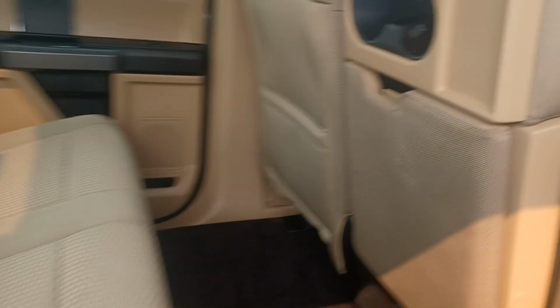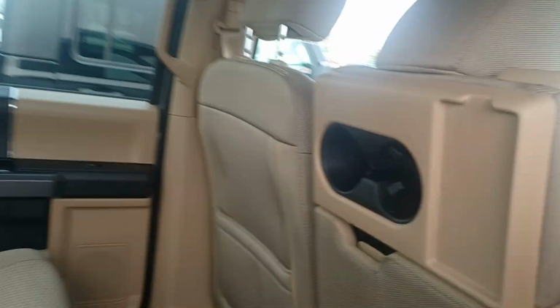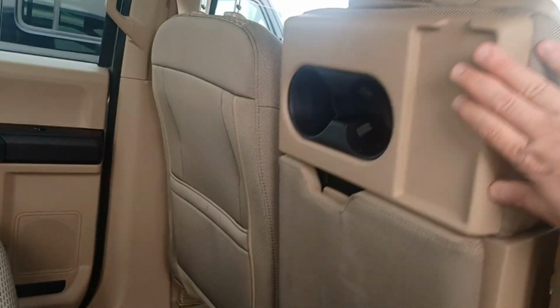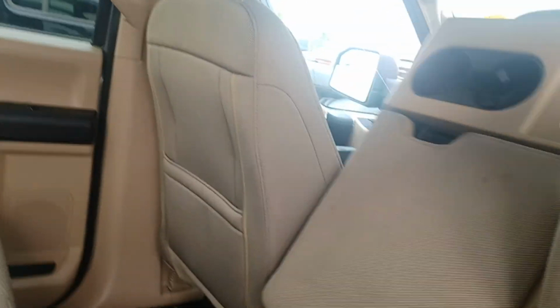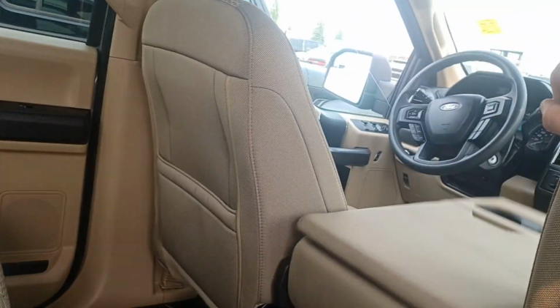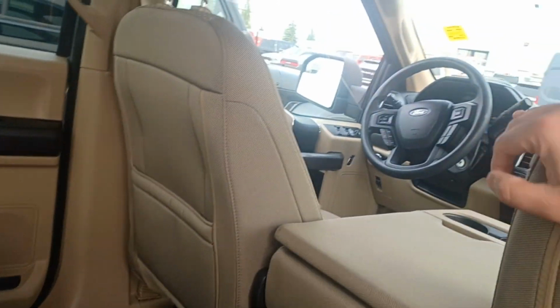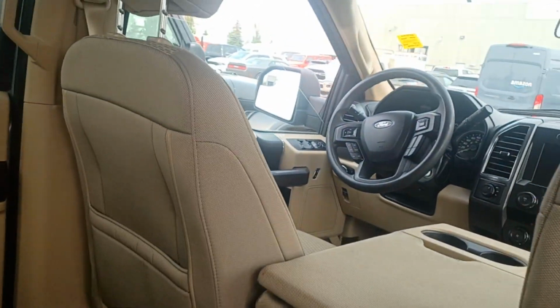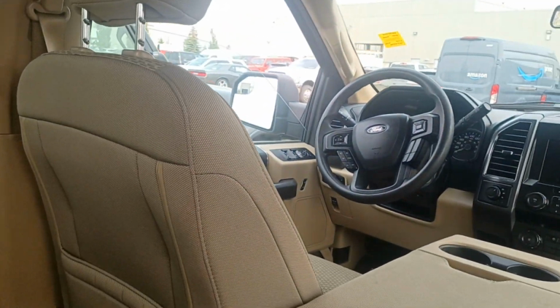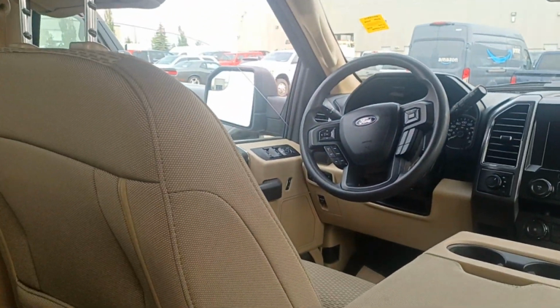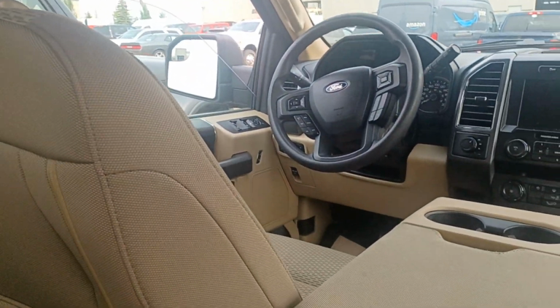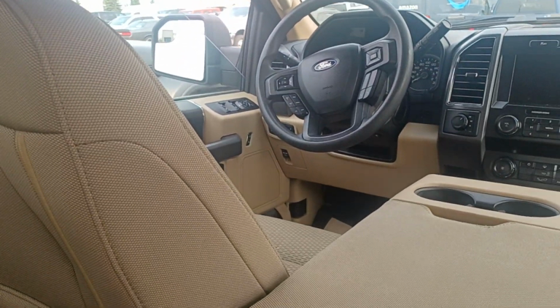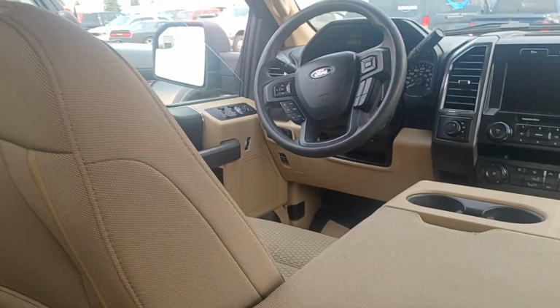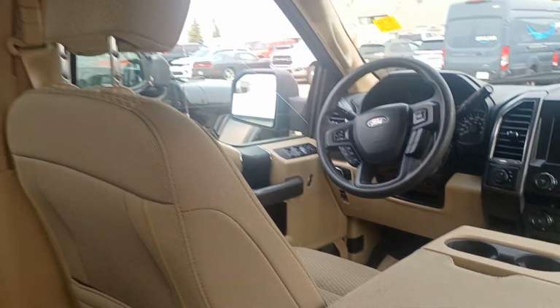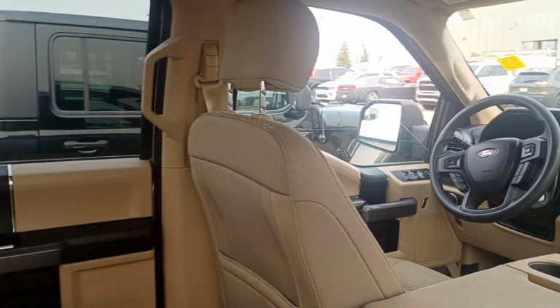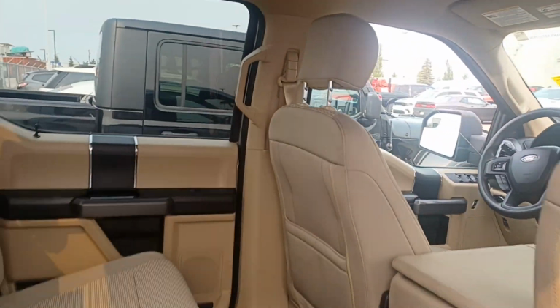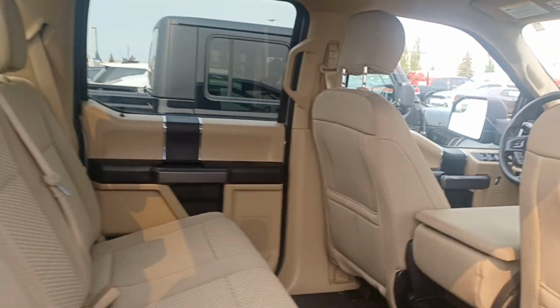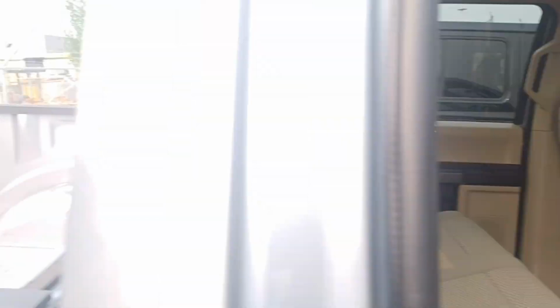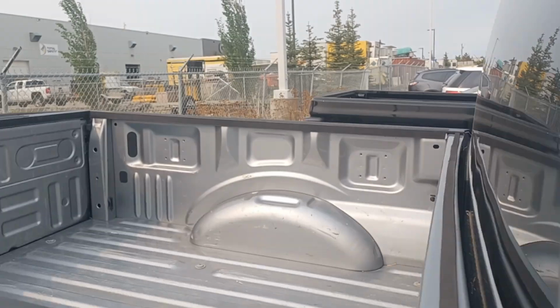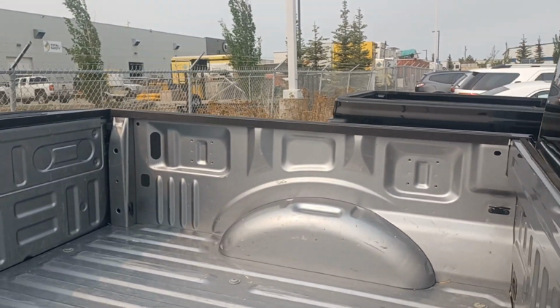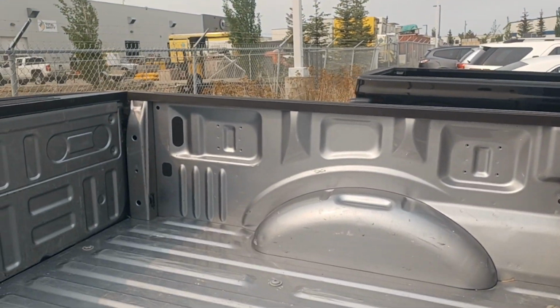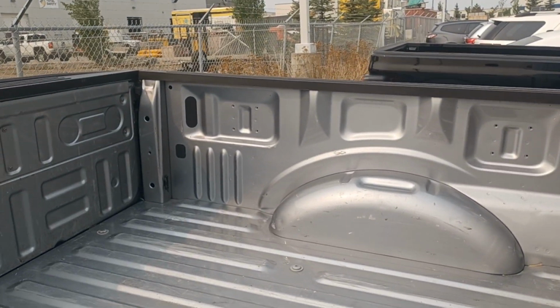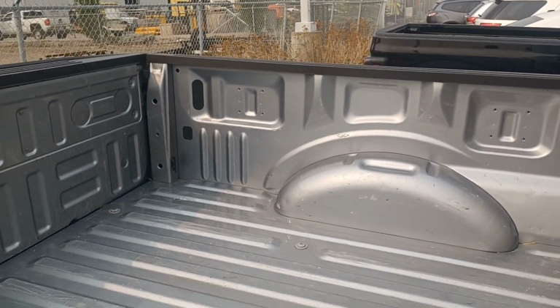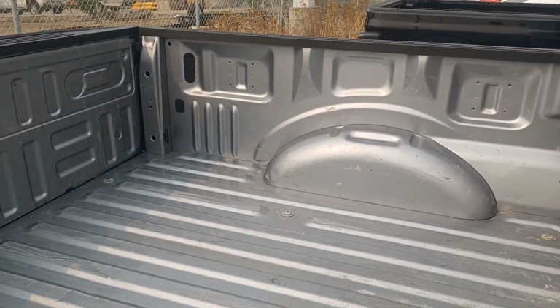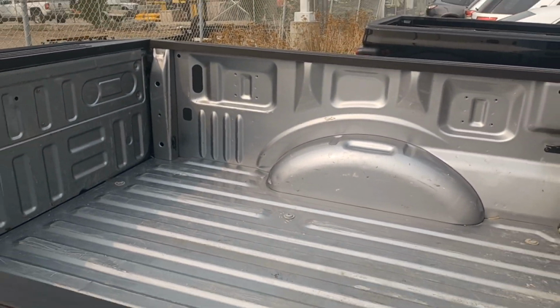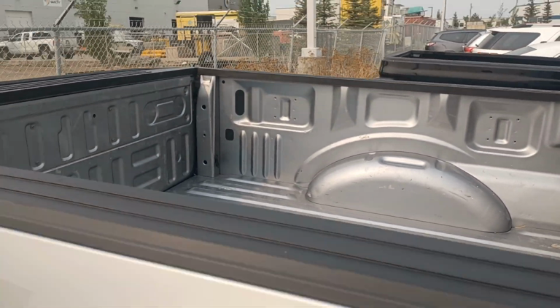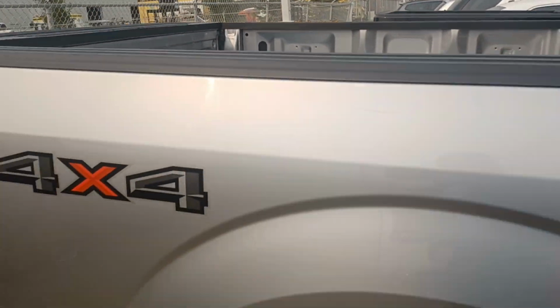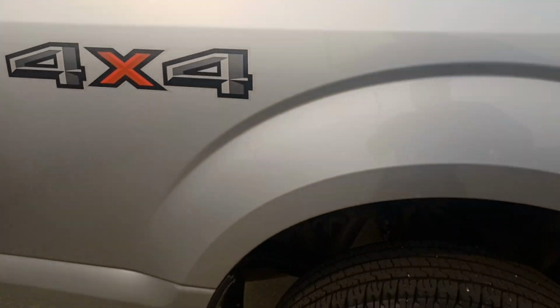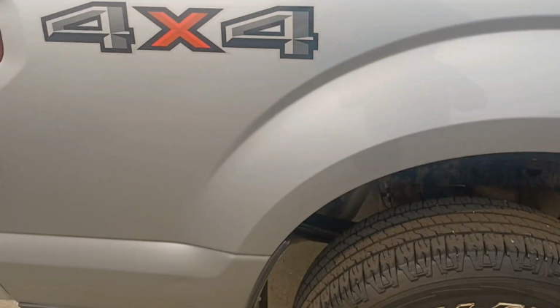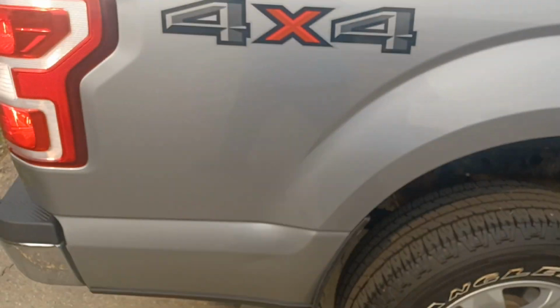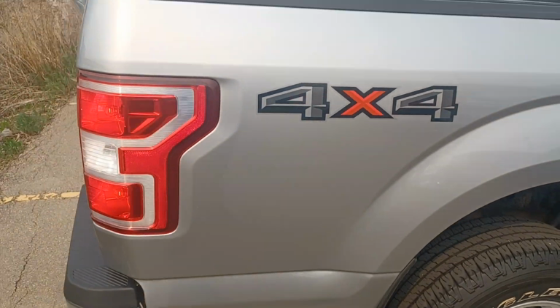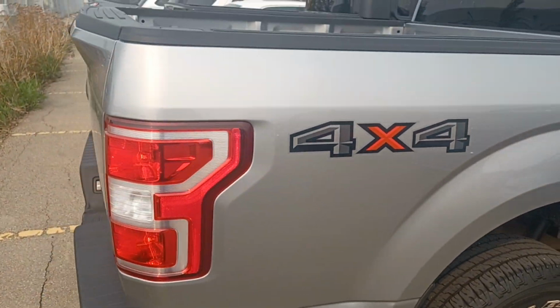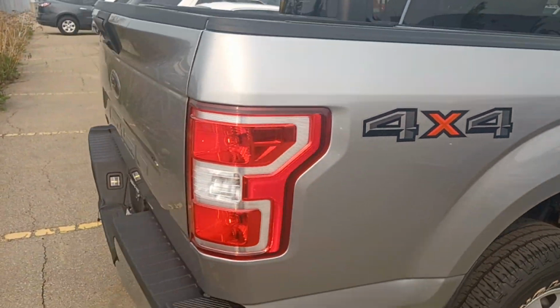This truck can seat five or six people. The box is in very good condition. It's 4x4.